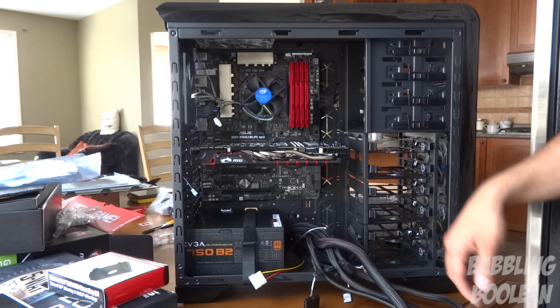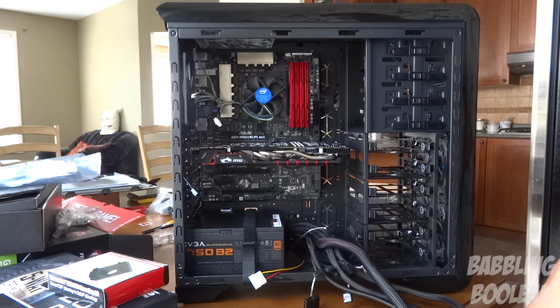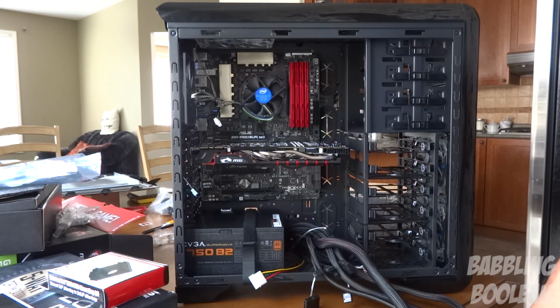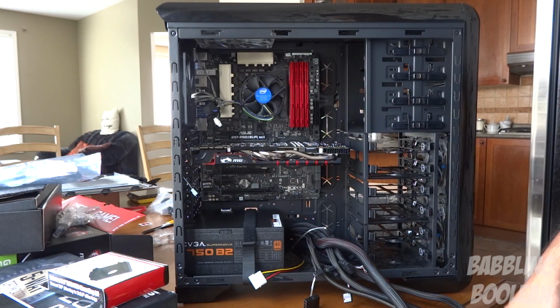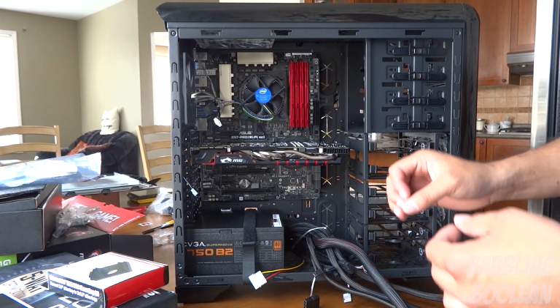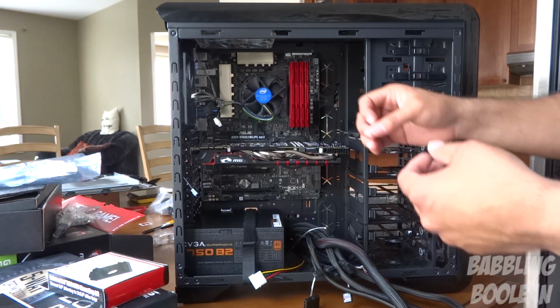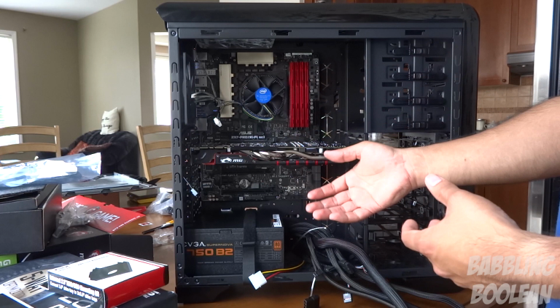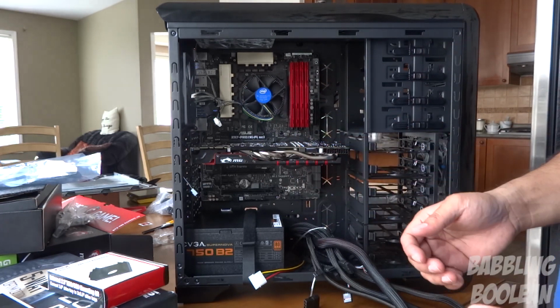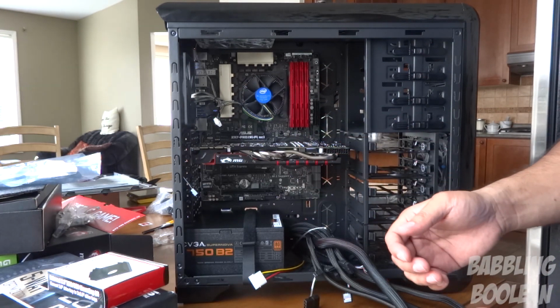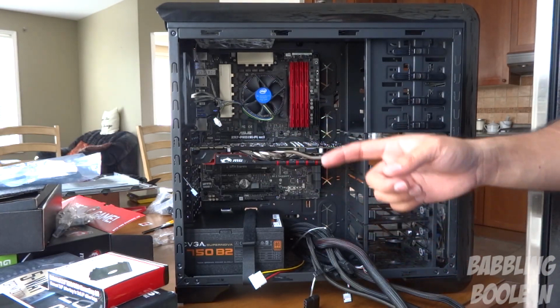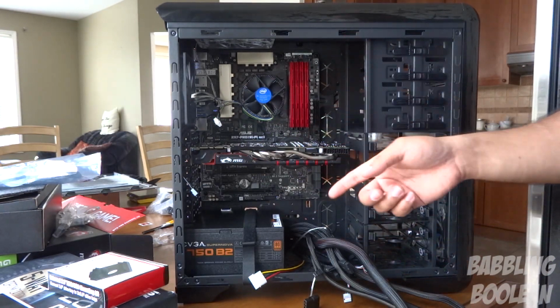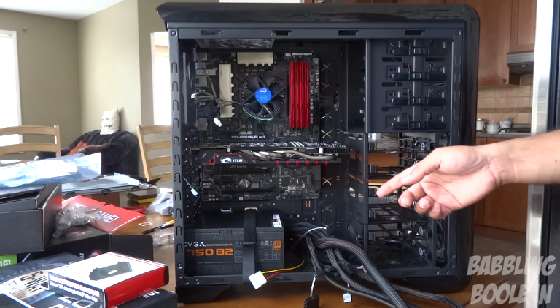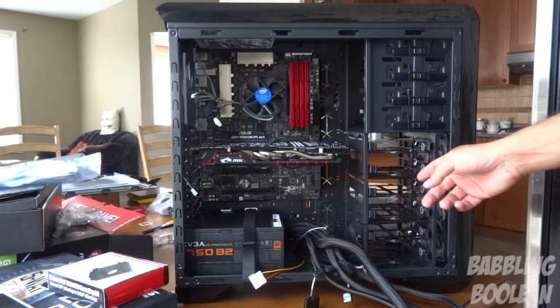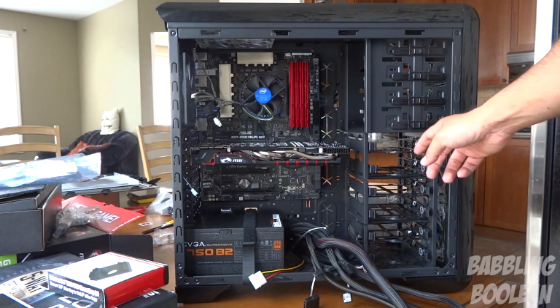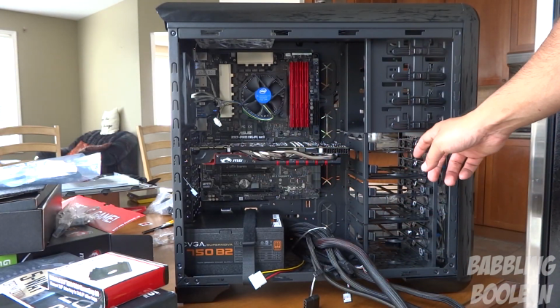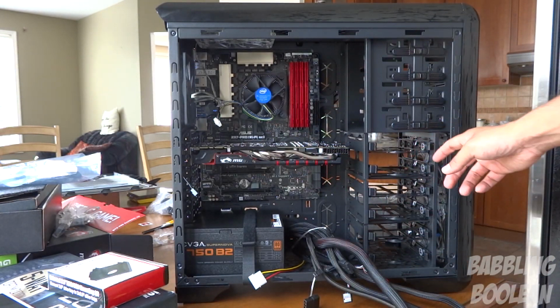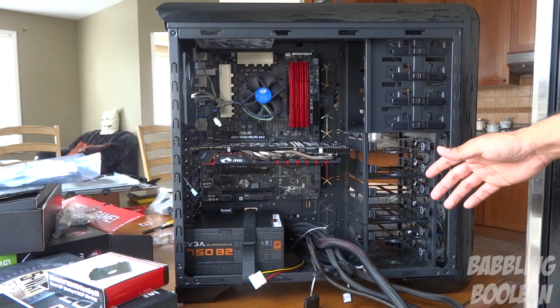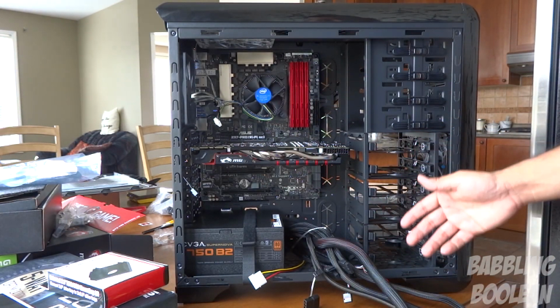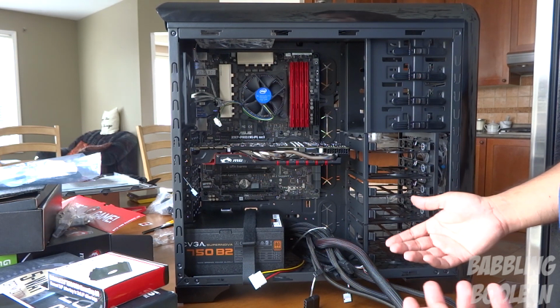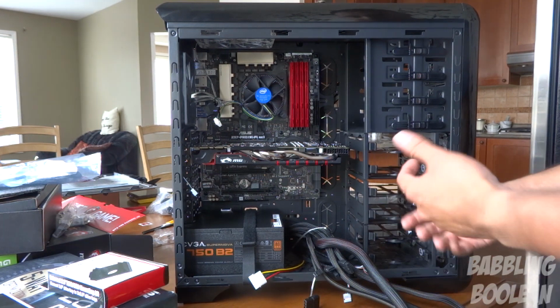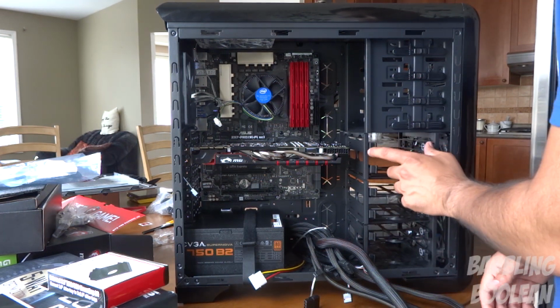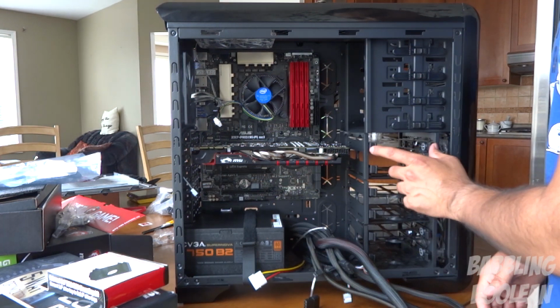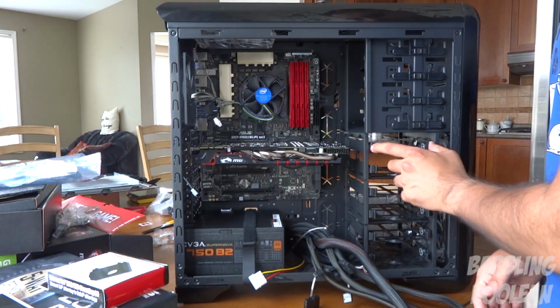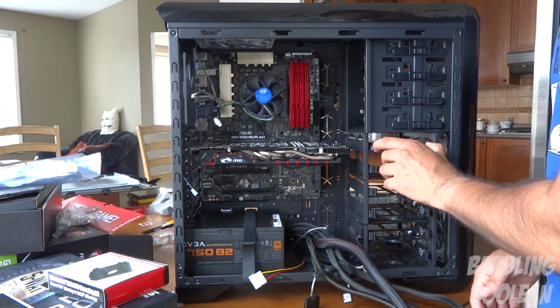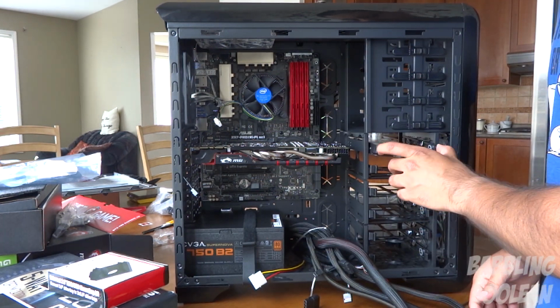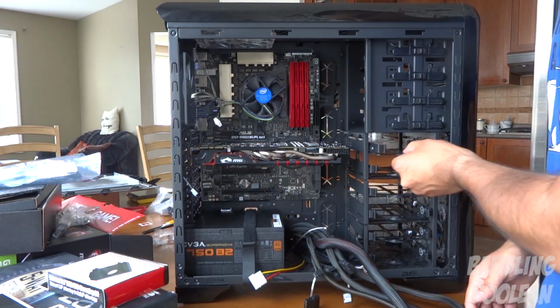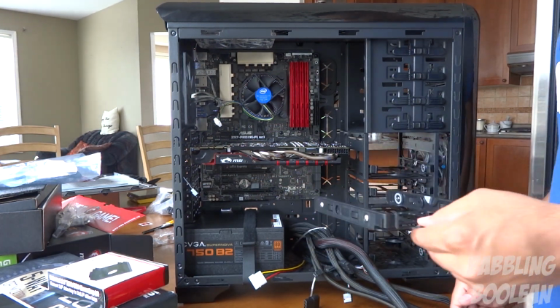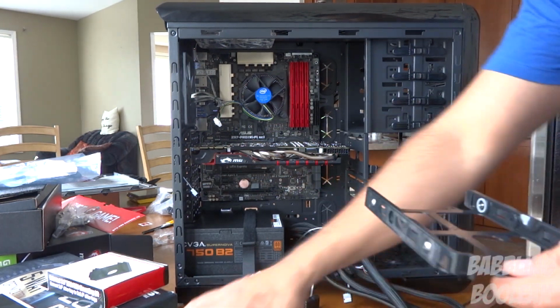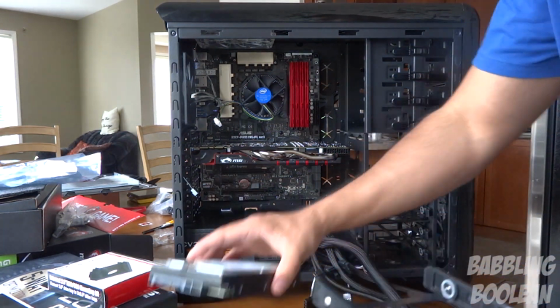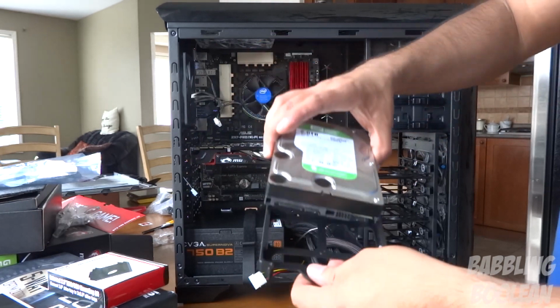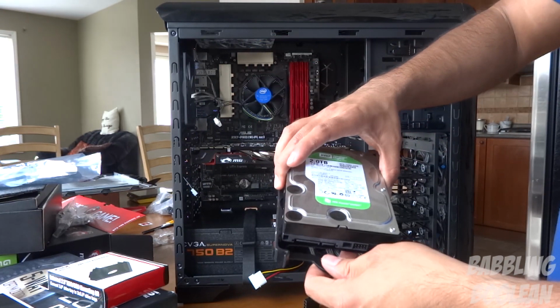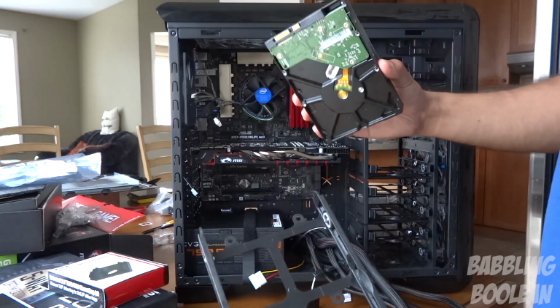What we're going to be doing is get the motherboard sorted. In this particular case, if you want to put in a hard drive, it's quite easy. All you have to do is squeeze these brackets, slide it out, put your hard drive in, and you're done.